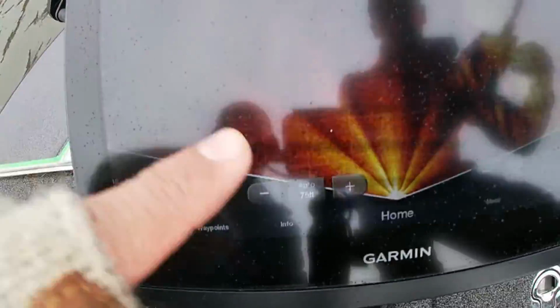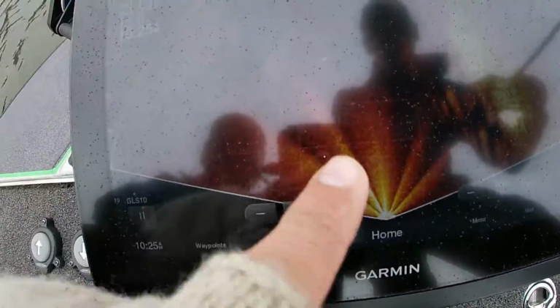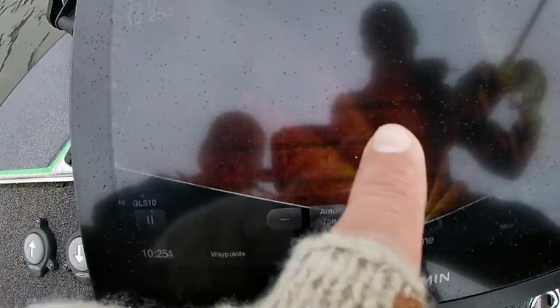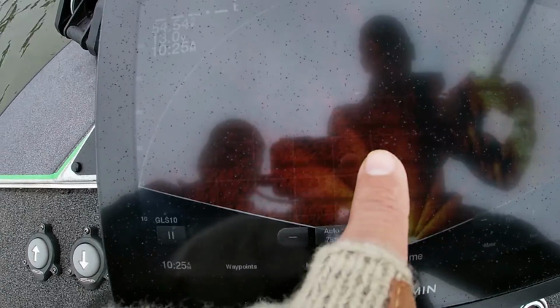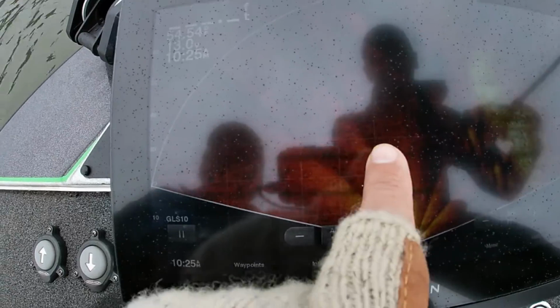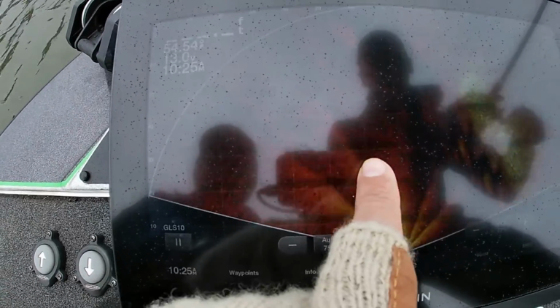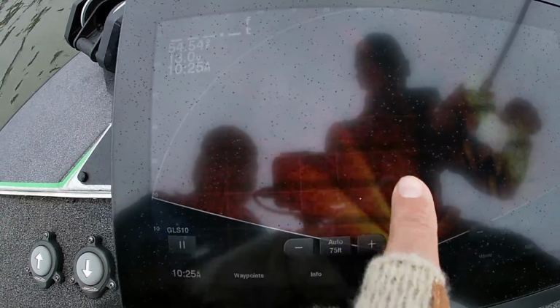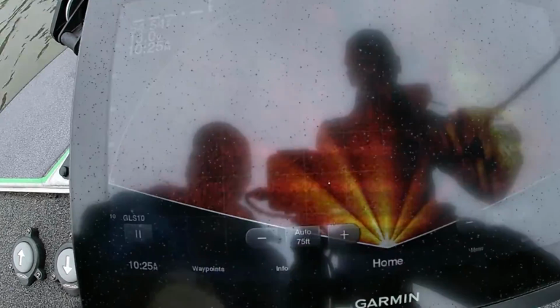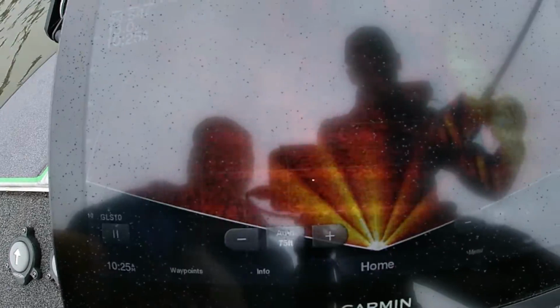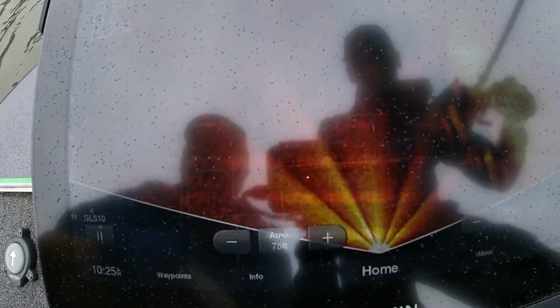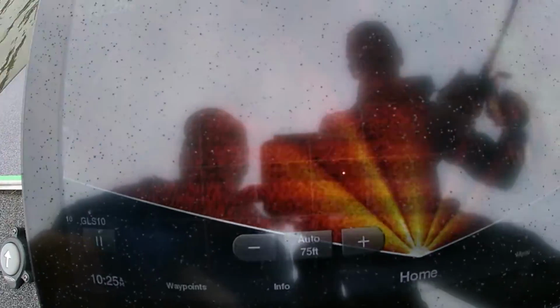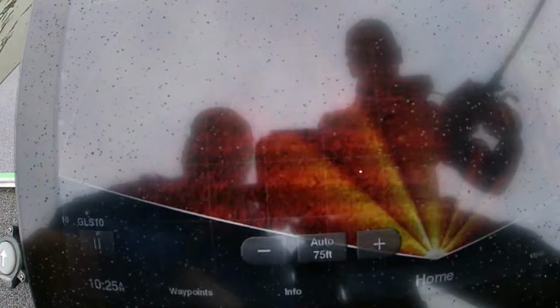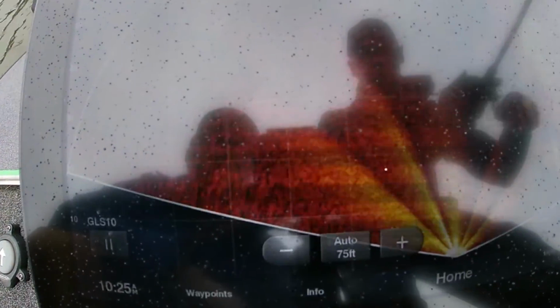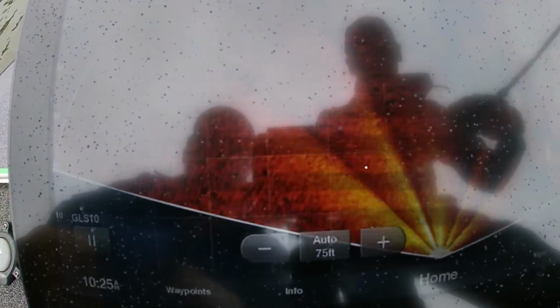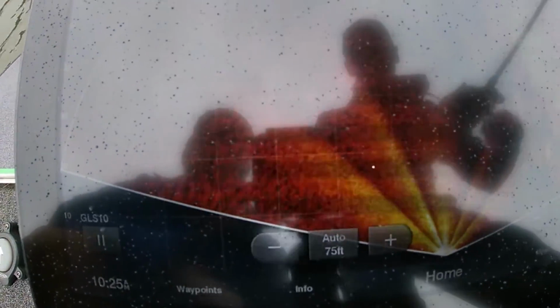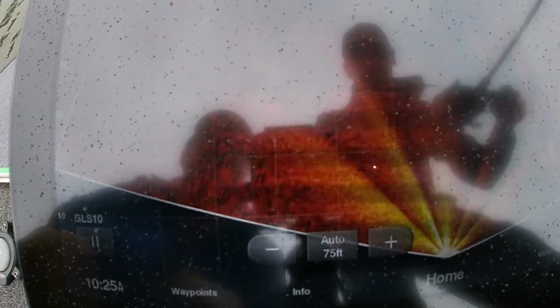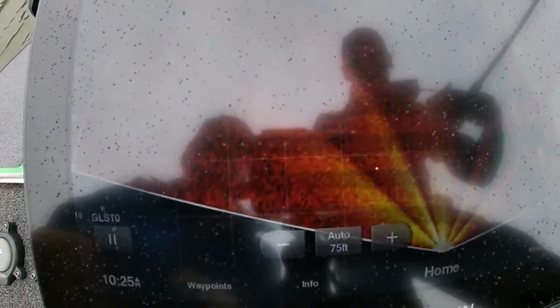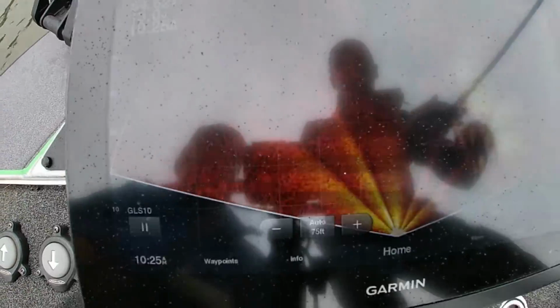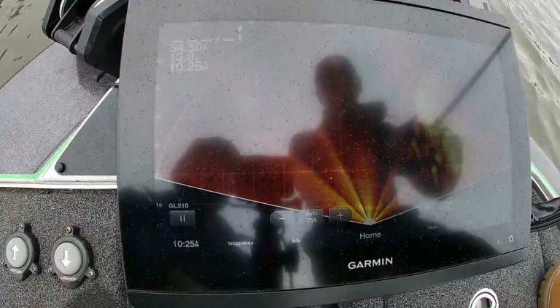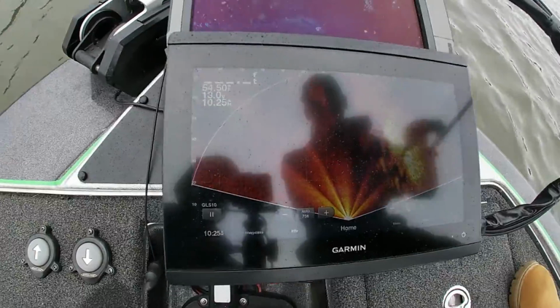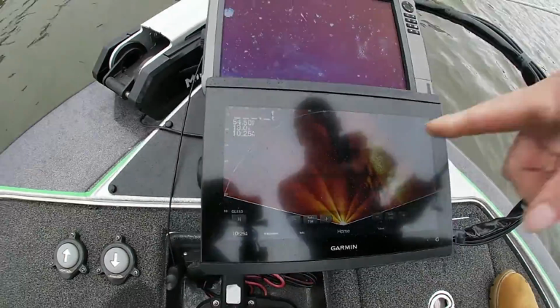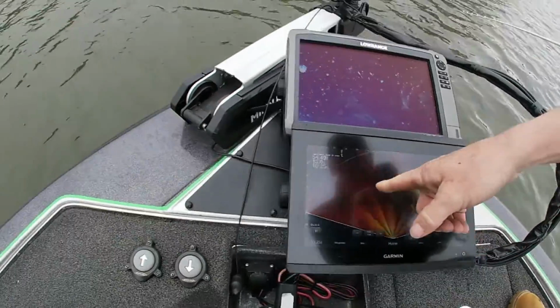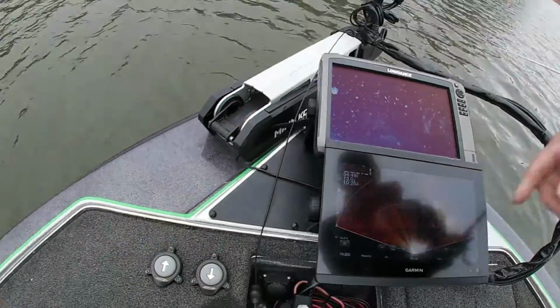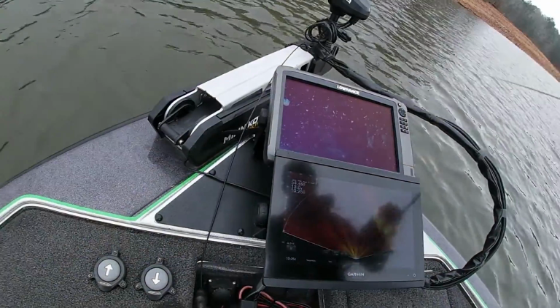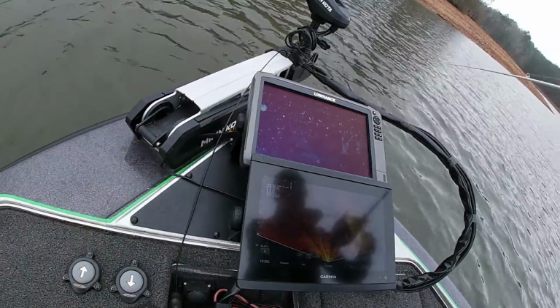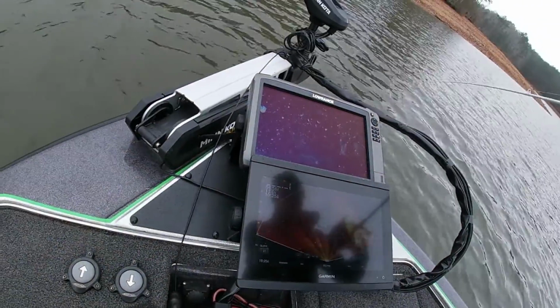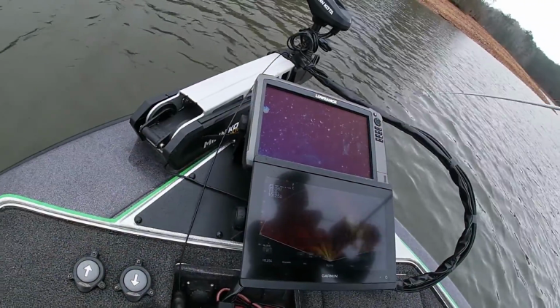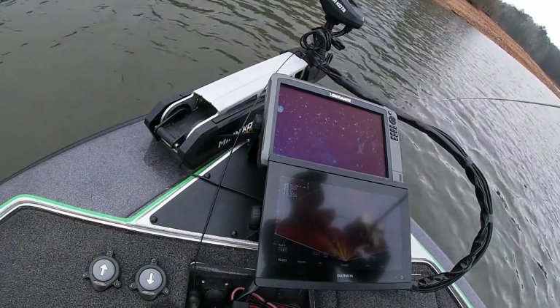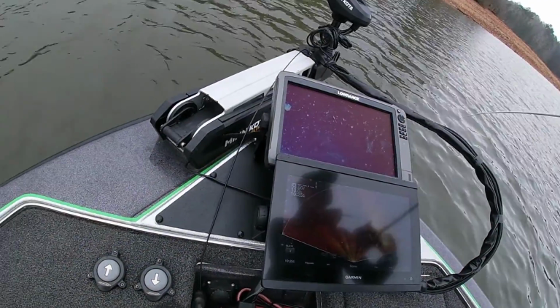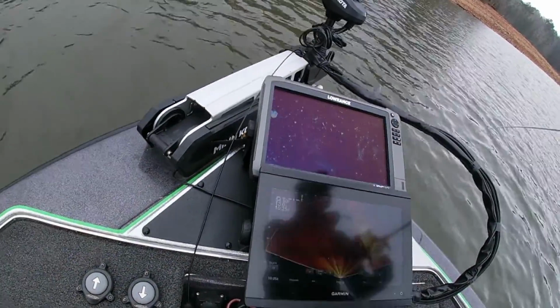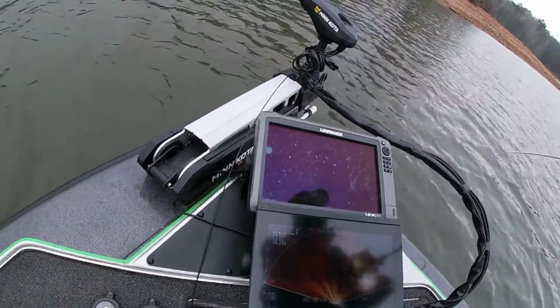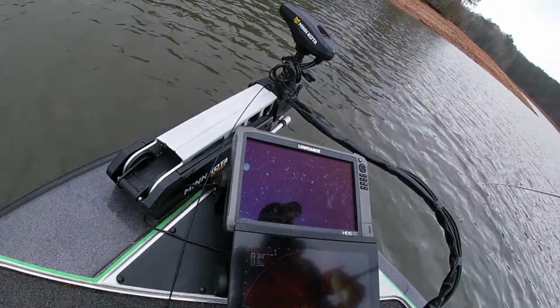That's the lure coming back in right here. Unbelievable — you can dial them in. I've got to throw something.